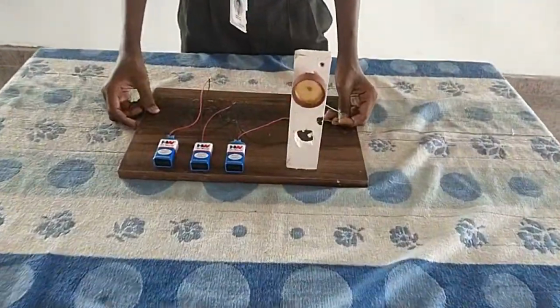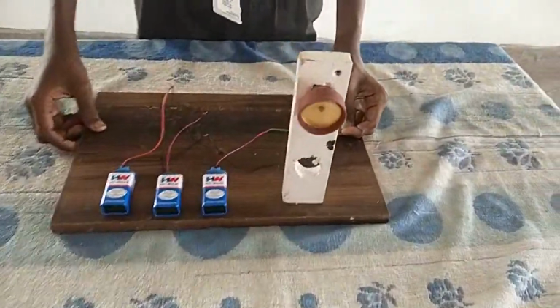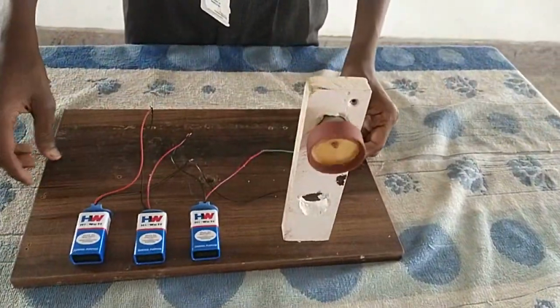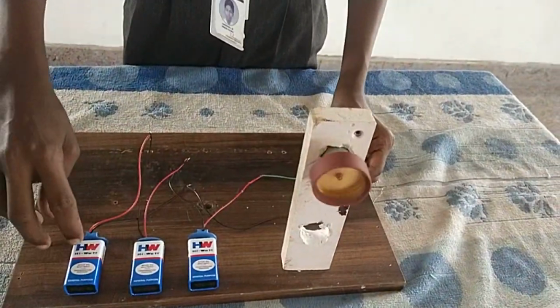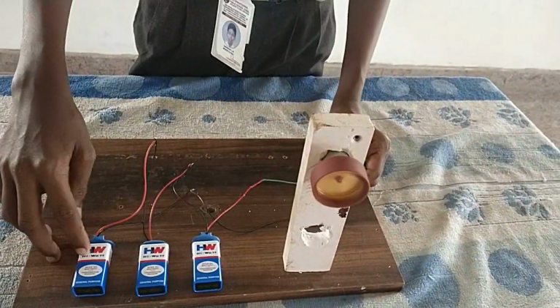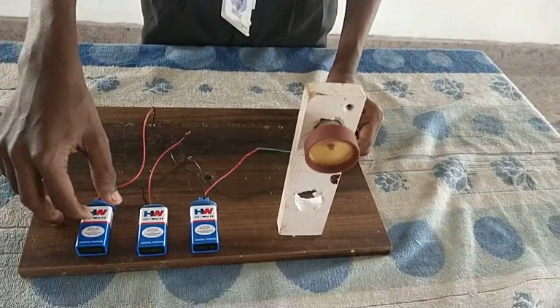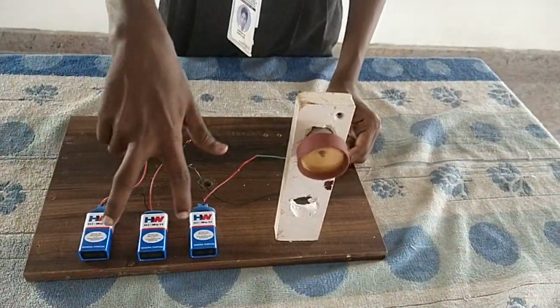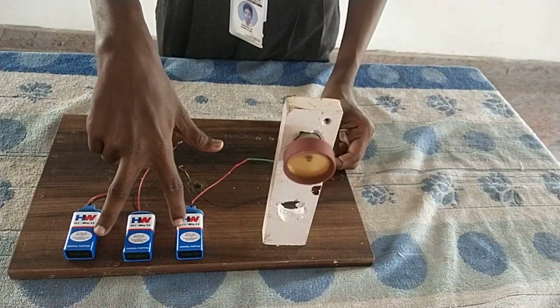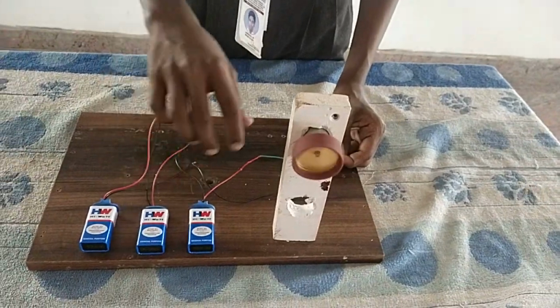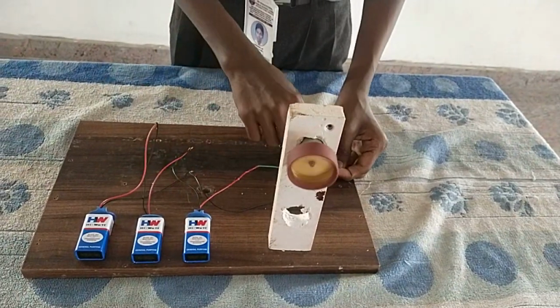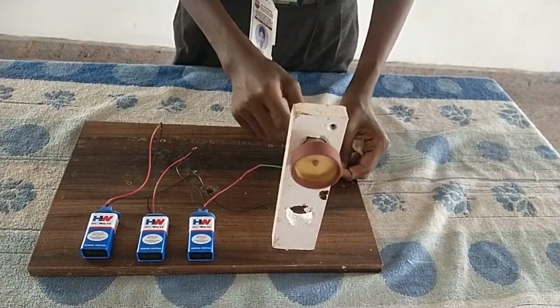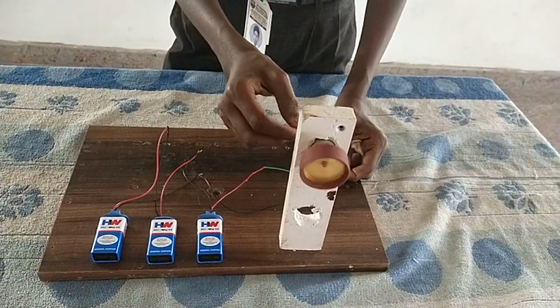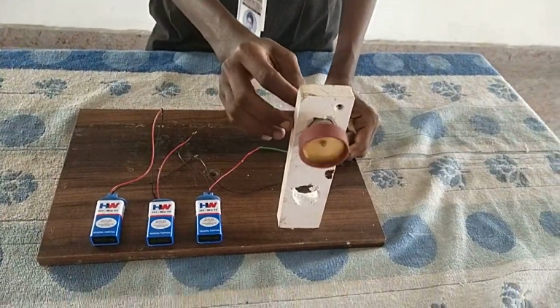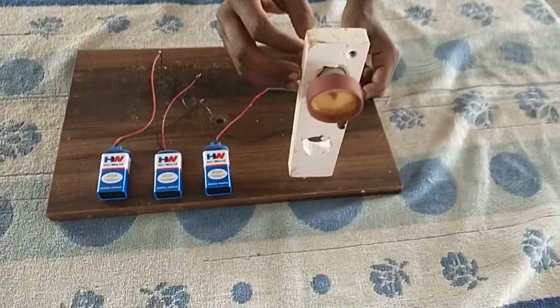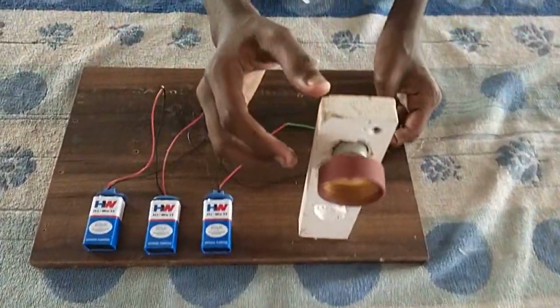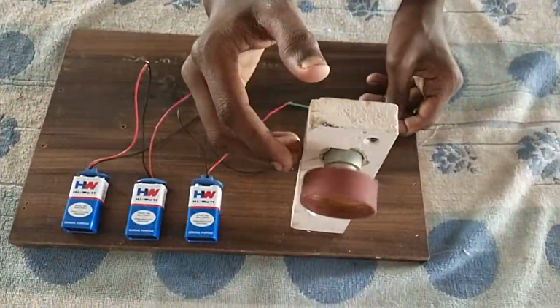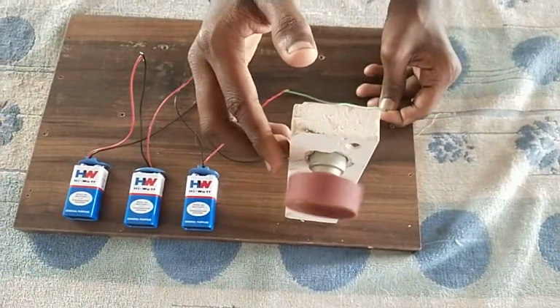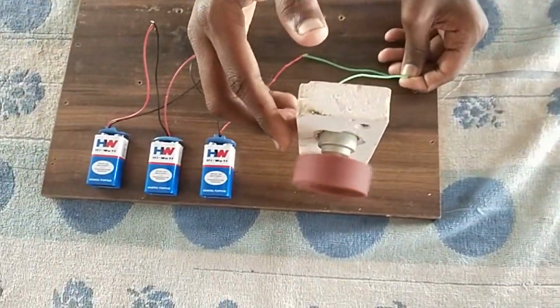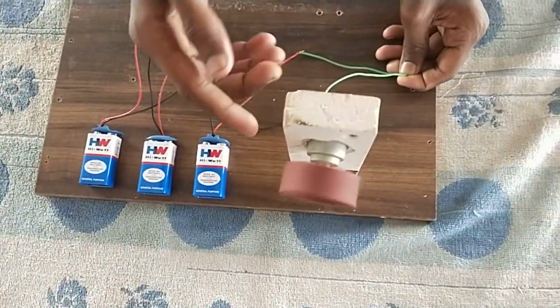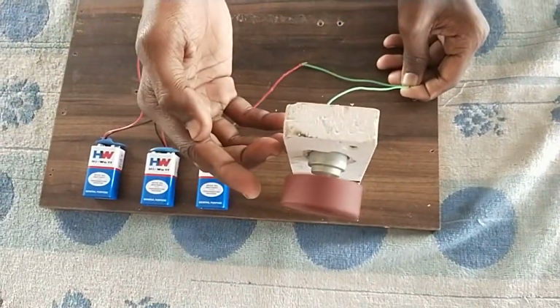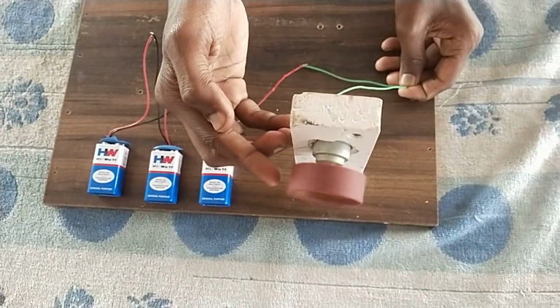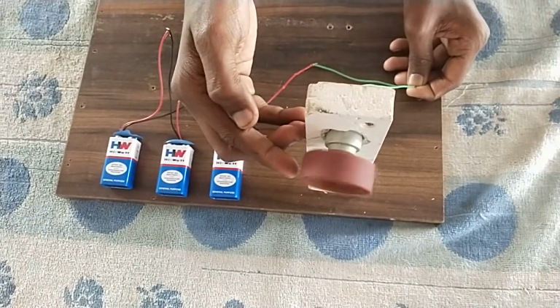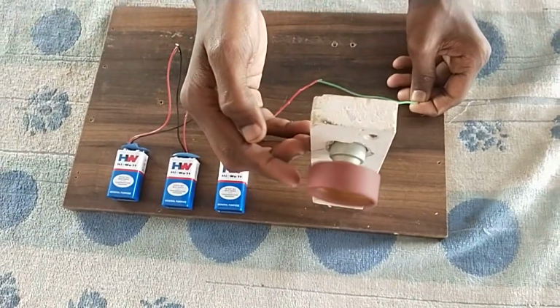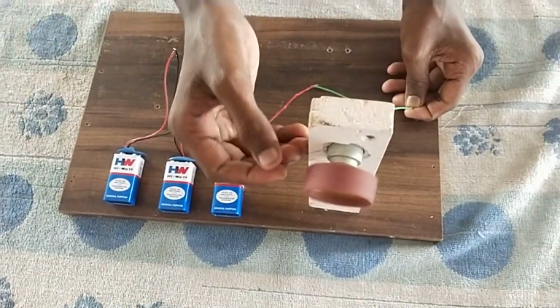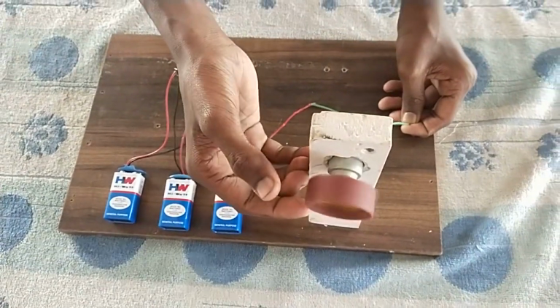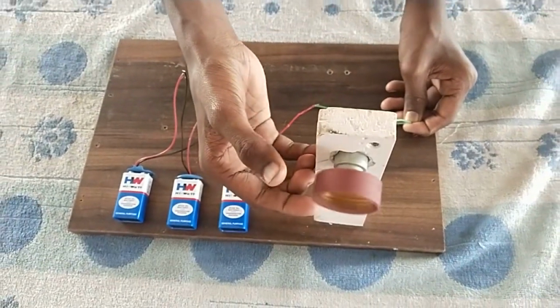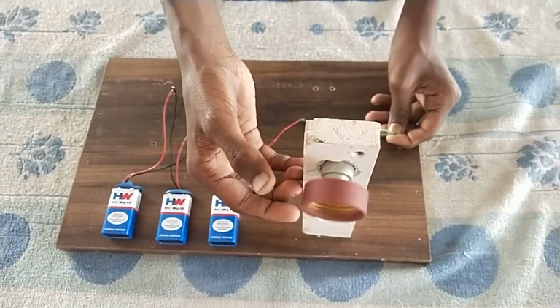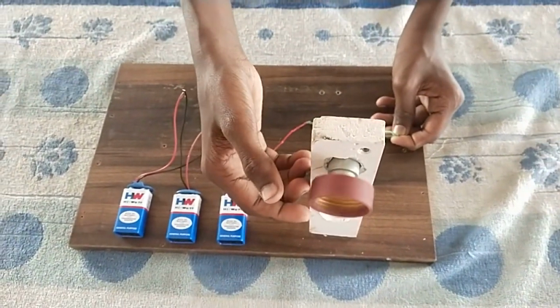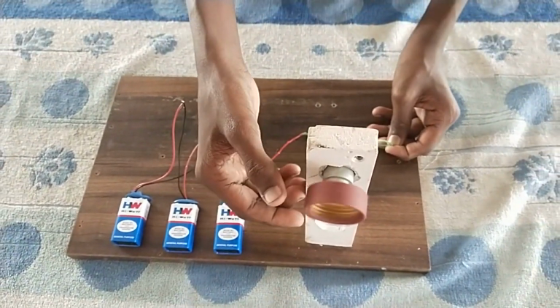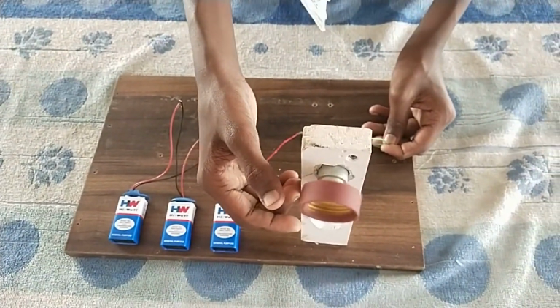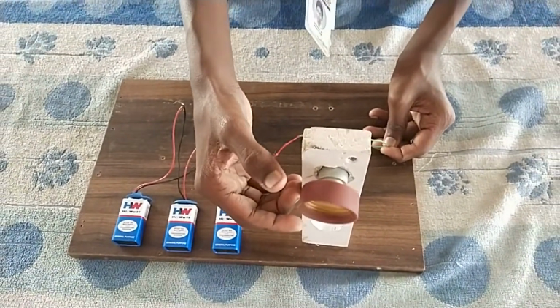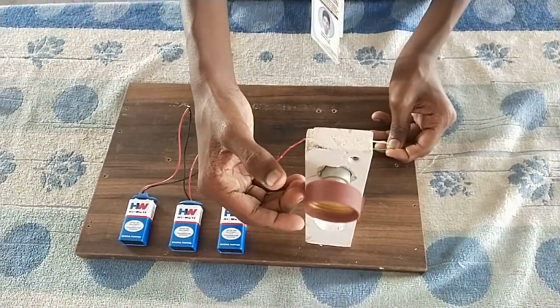By connecting three batteries and wires to the motor, and by keeping the knife against it, the knife will be sharpened. It is helpful for women. Thank you.